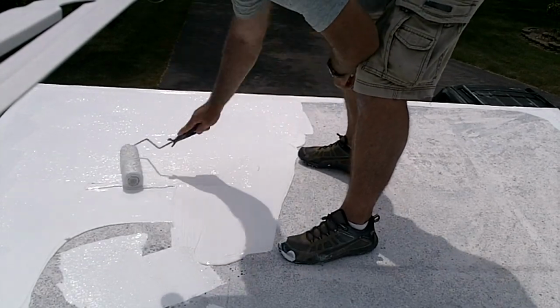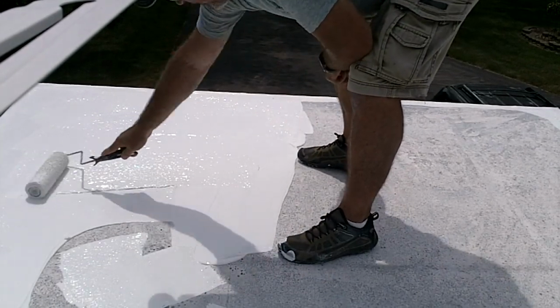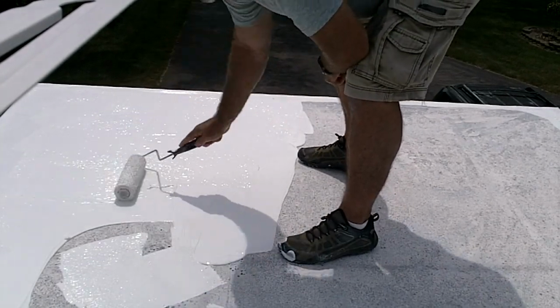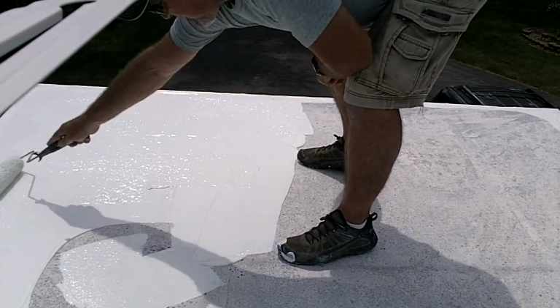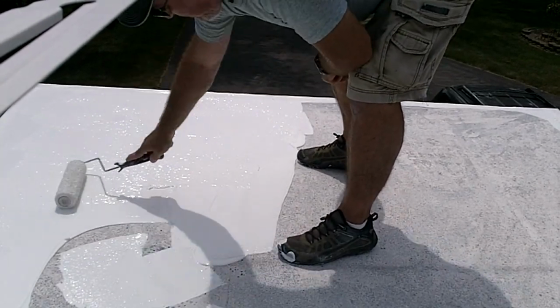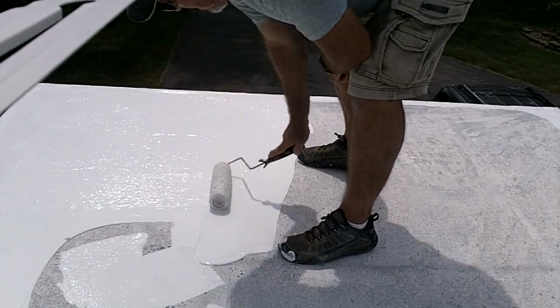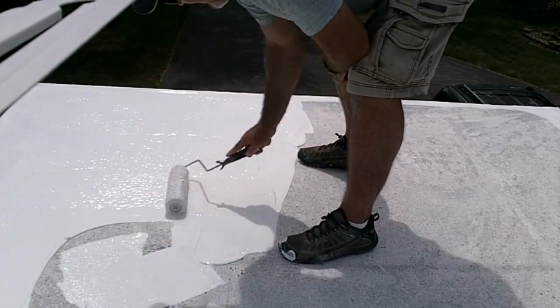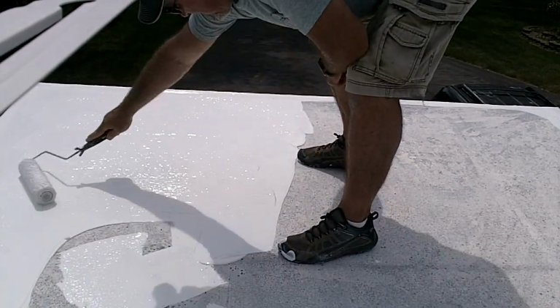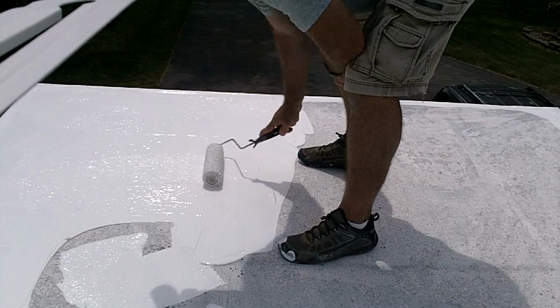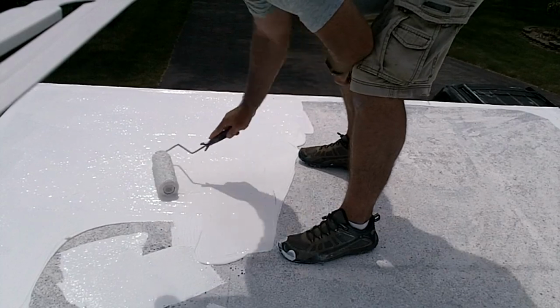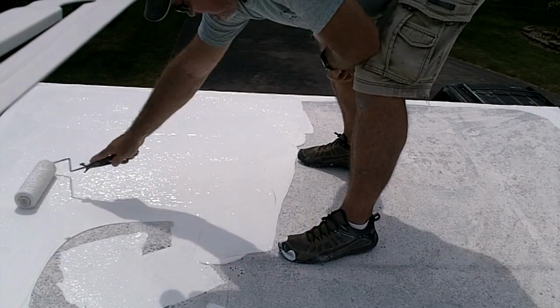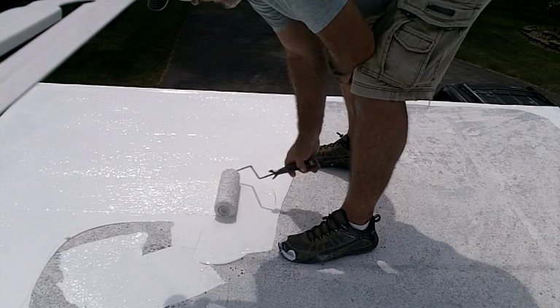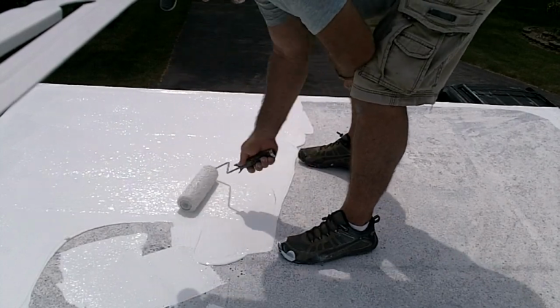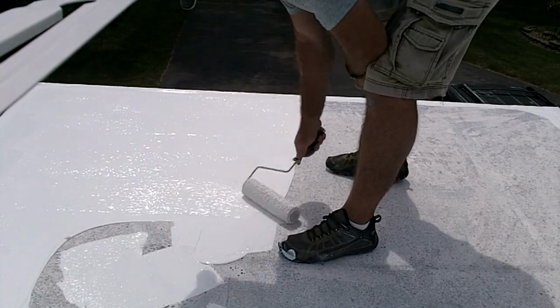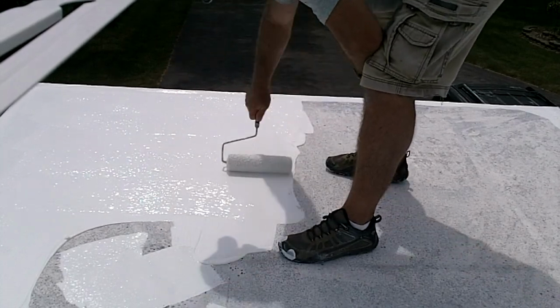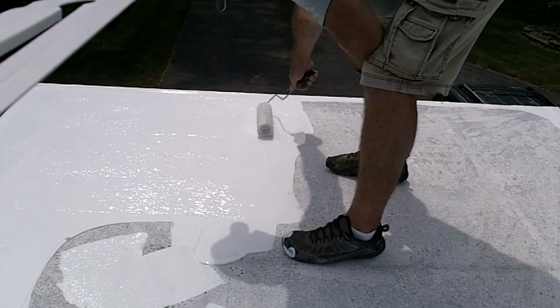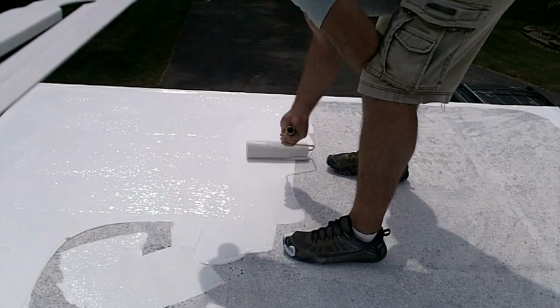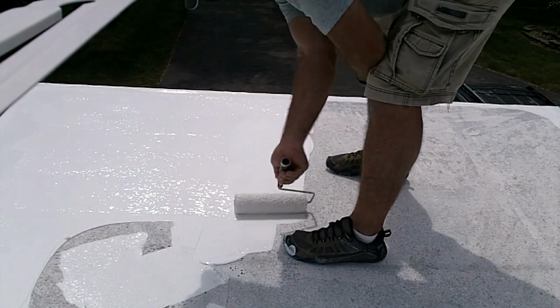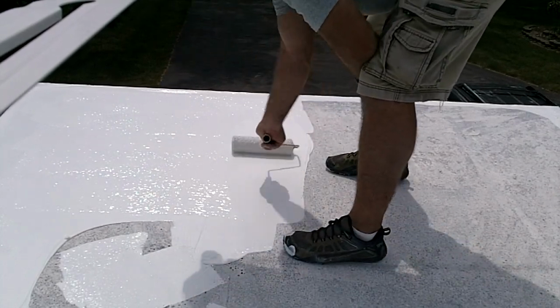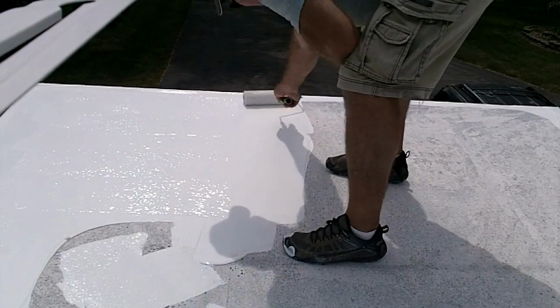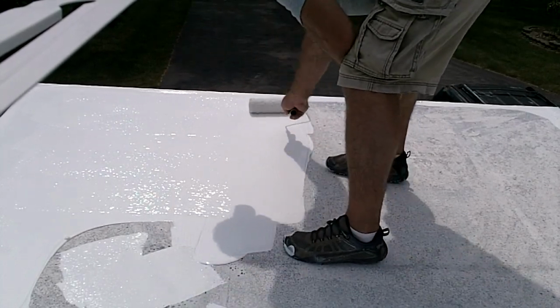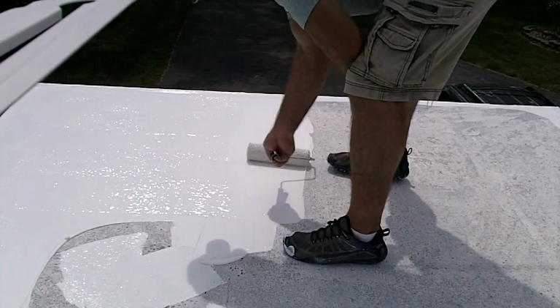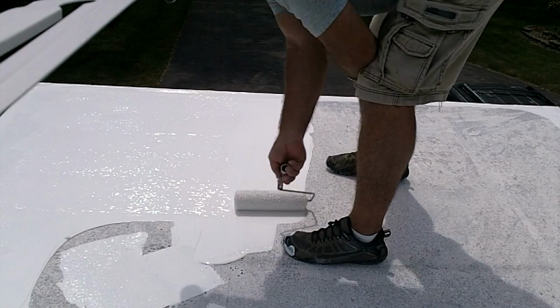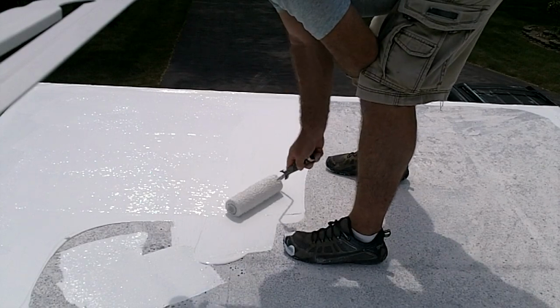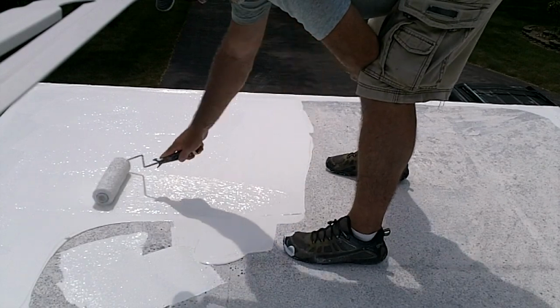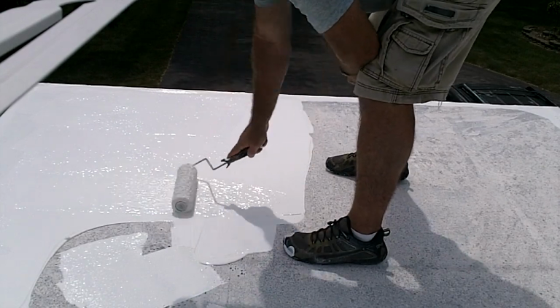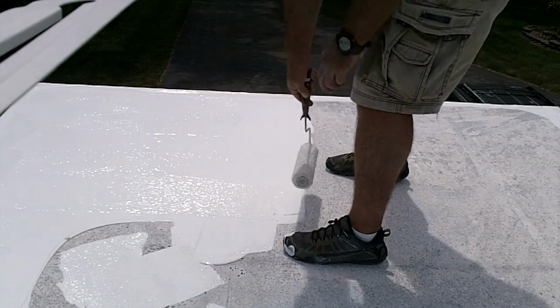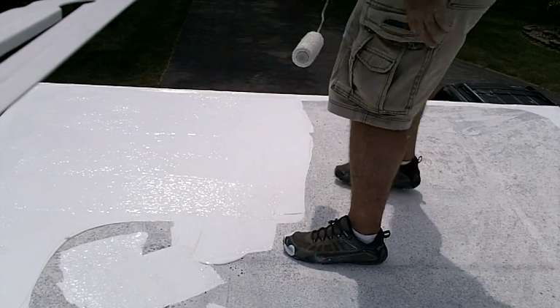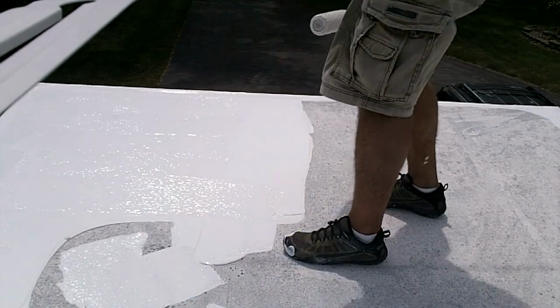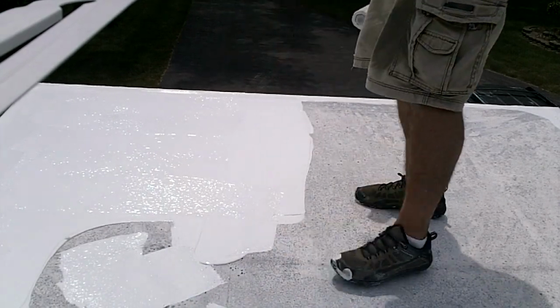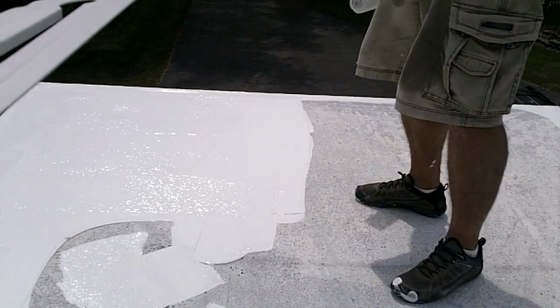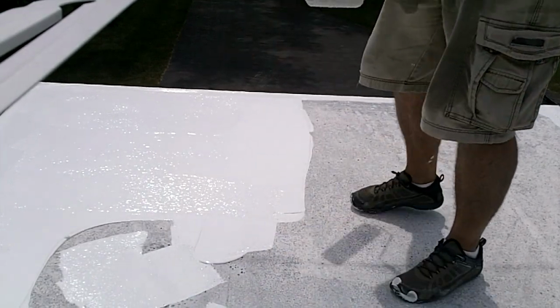I should have grabbed my paint stick pole, but I forgot it down on the ground and once I had it poured out I had to just get going. So I'm using it the old fashioned way. It's going to be a backbreaker.